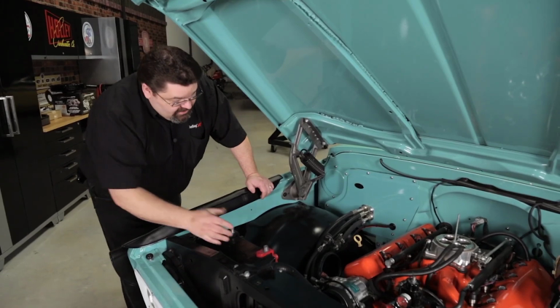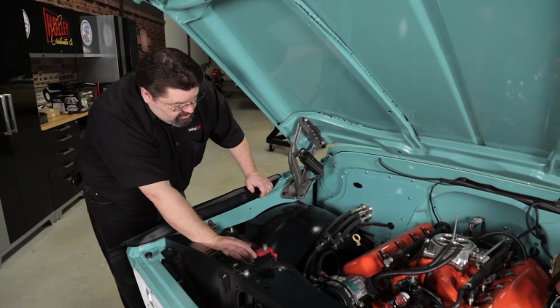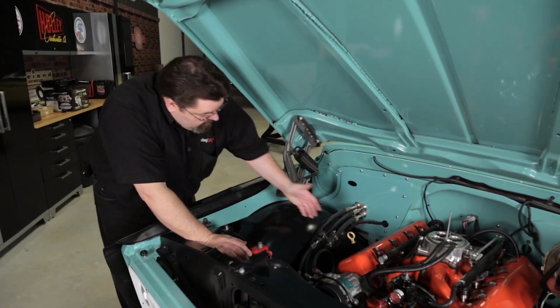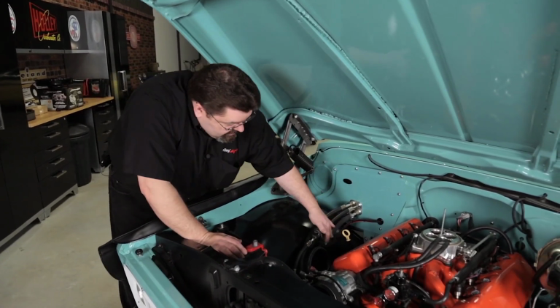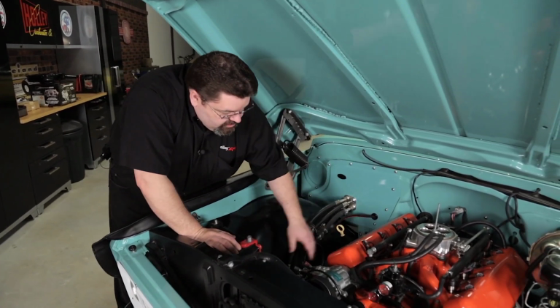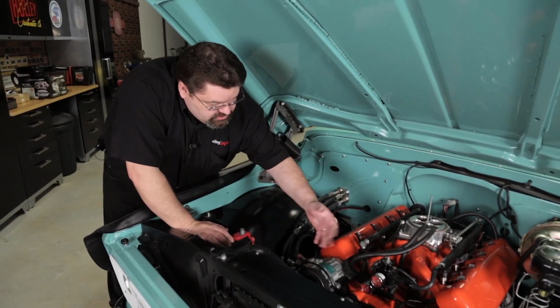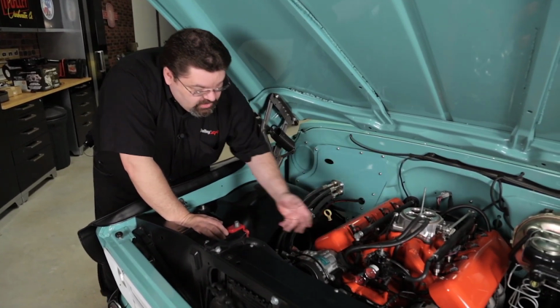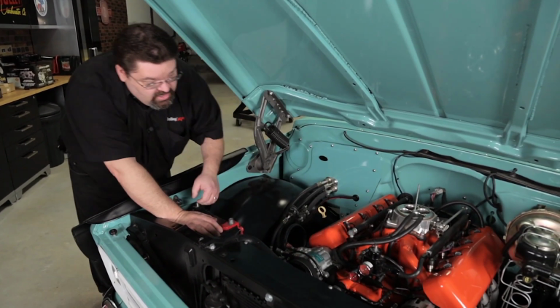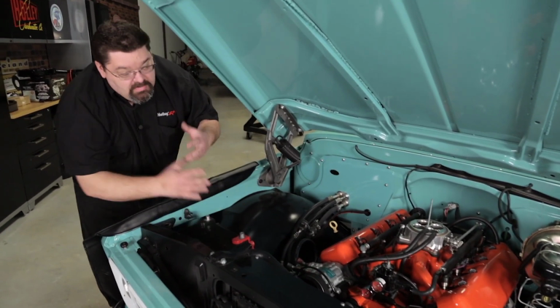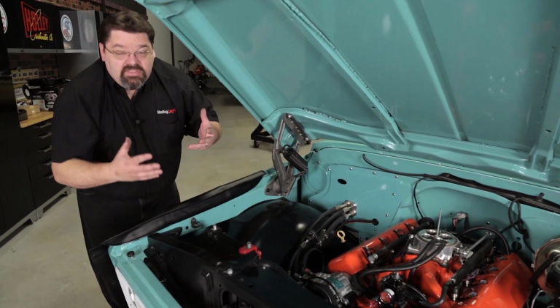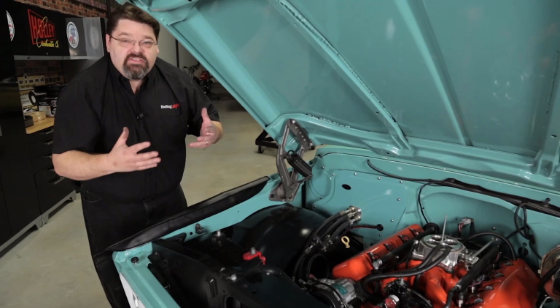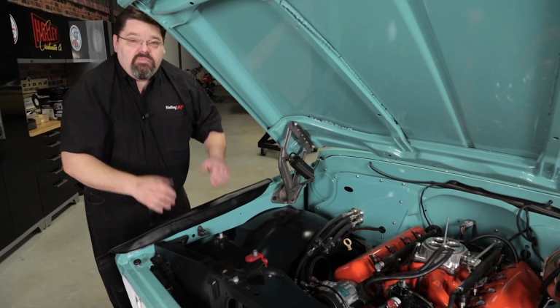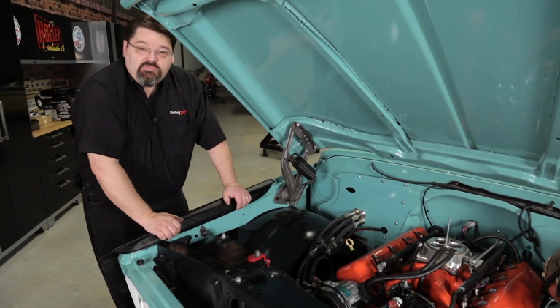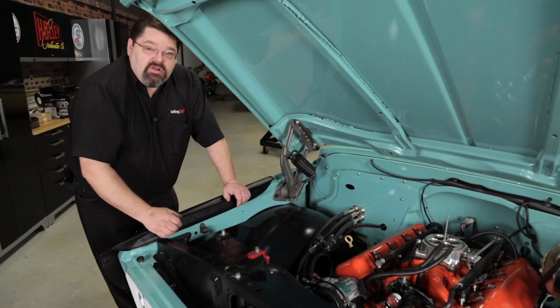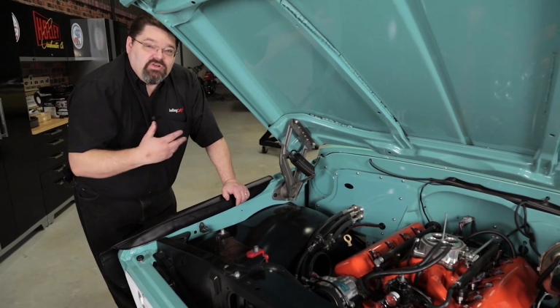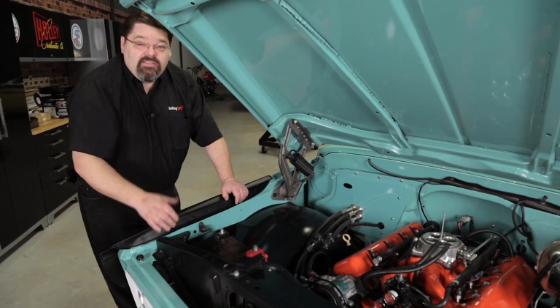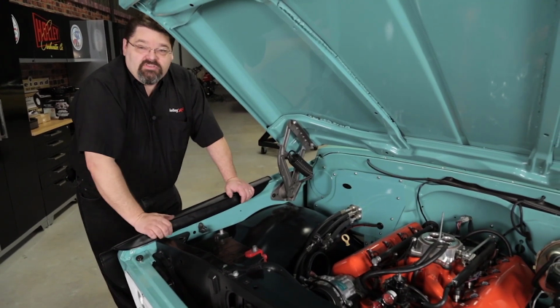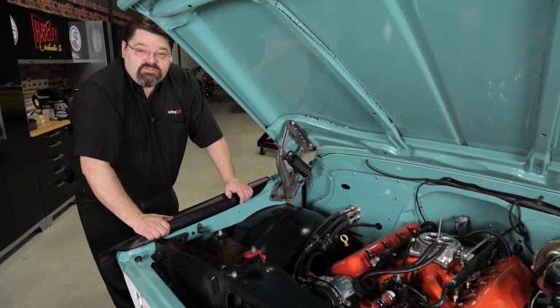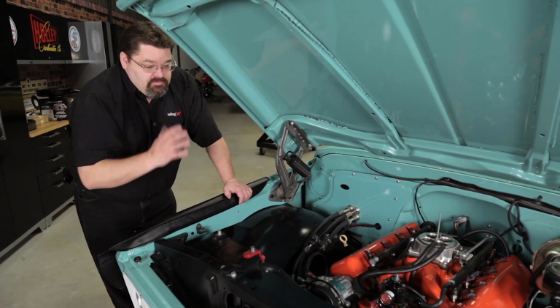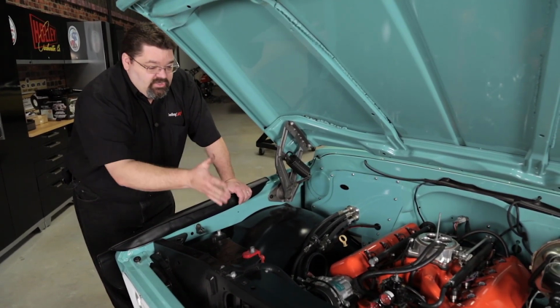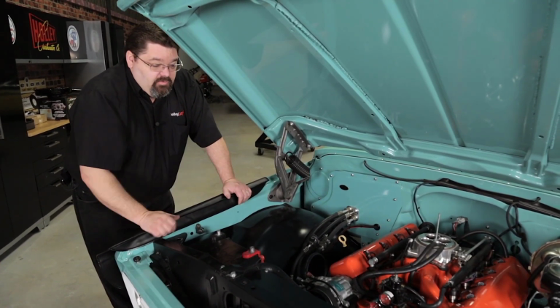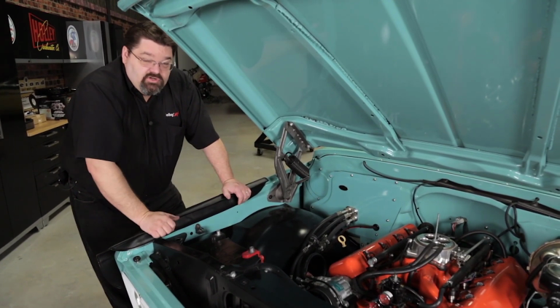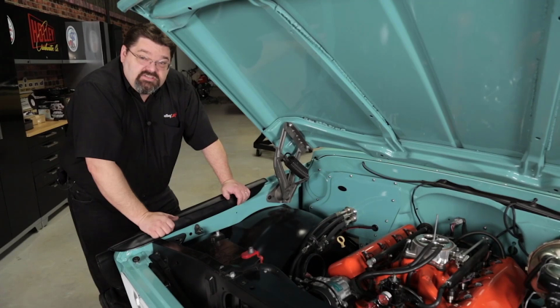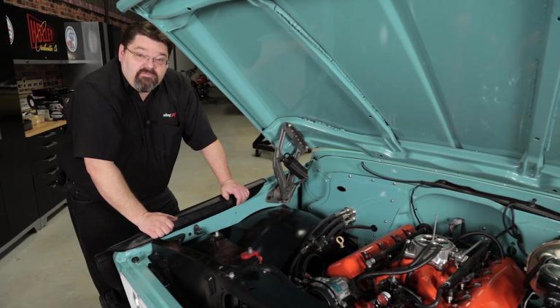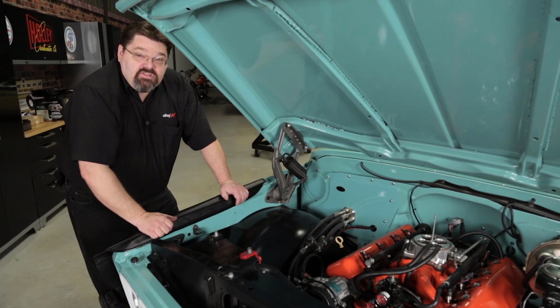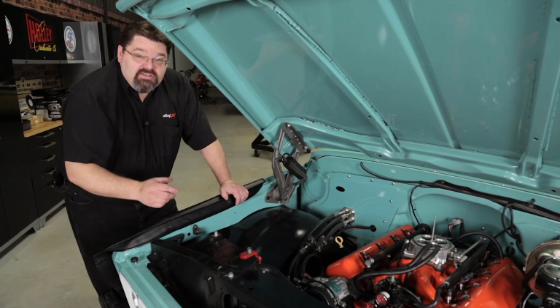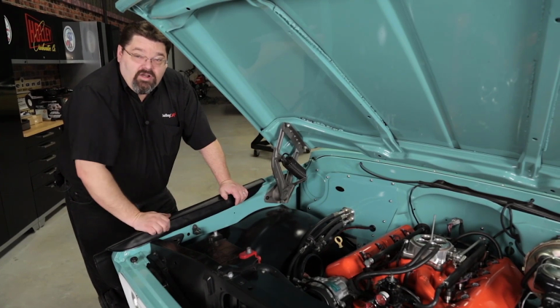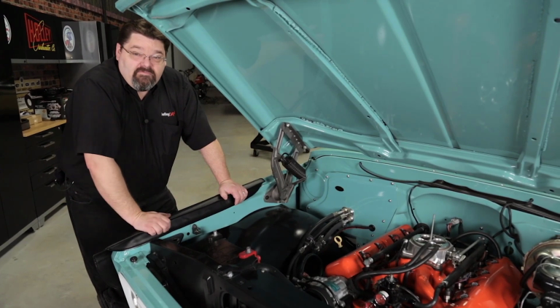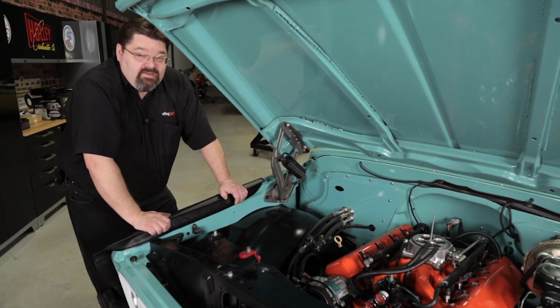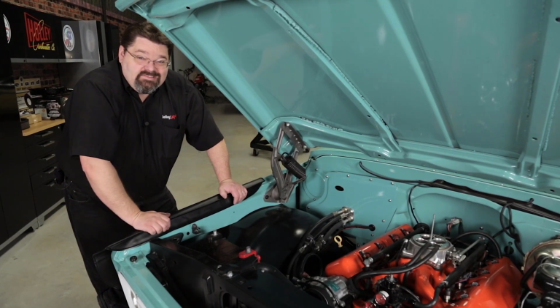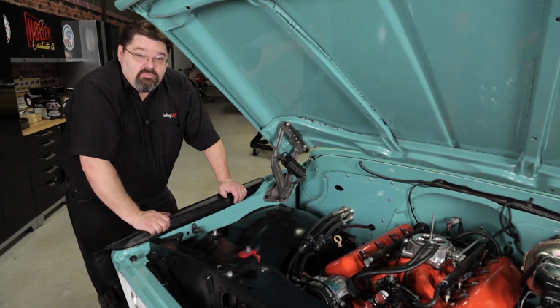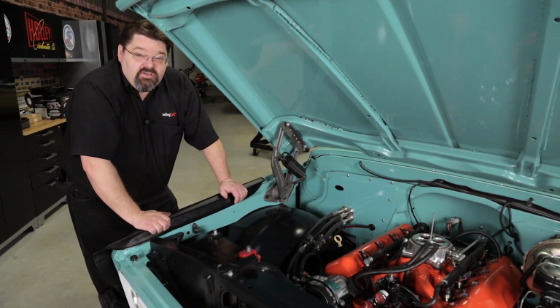Take a look at your wiring, your hoses, and fuel lines. Make sure that nothing's going to be in harm's way when it comes to high heat or moving sources. You definitely don't want to start this engine up for the first time and catch some wiring in that fan — it's not going to be good.